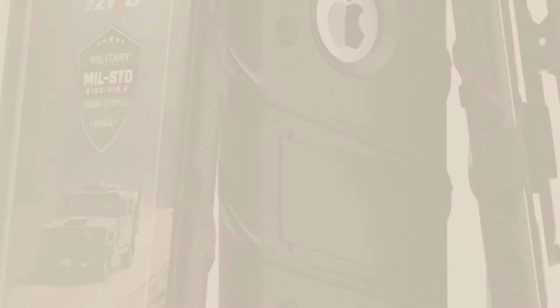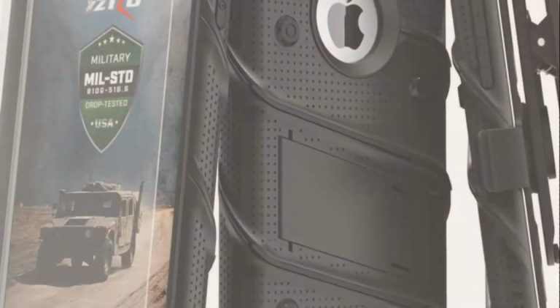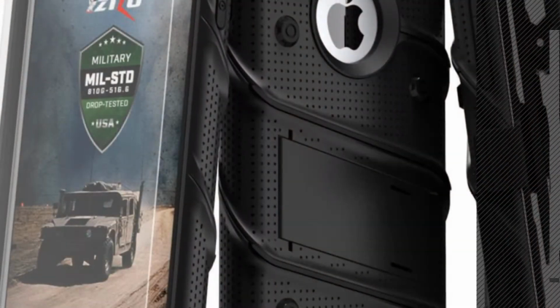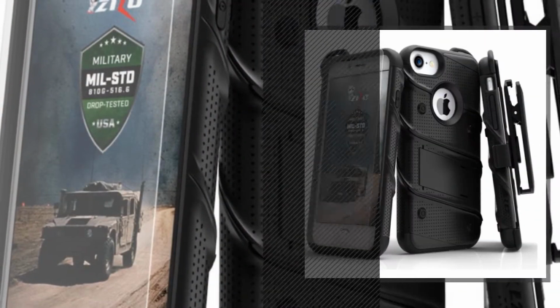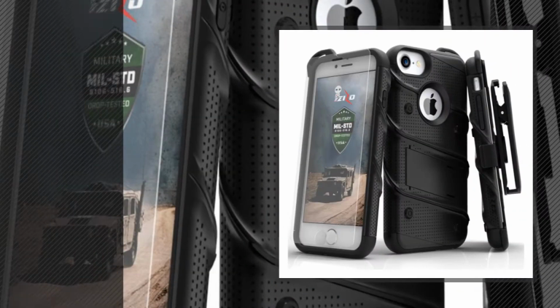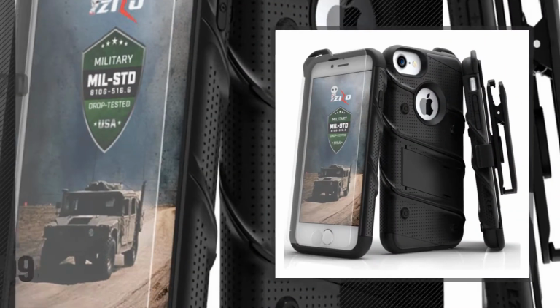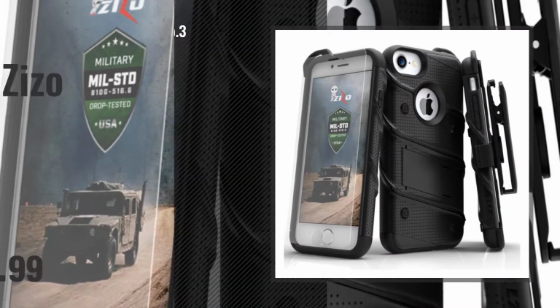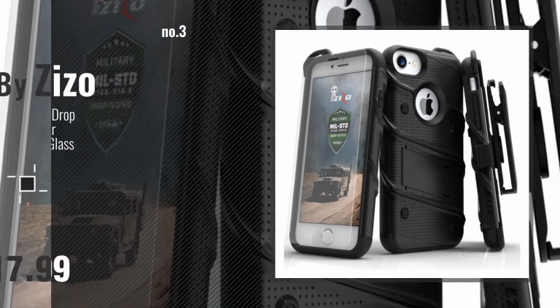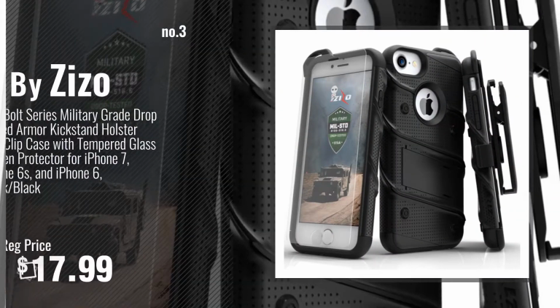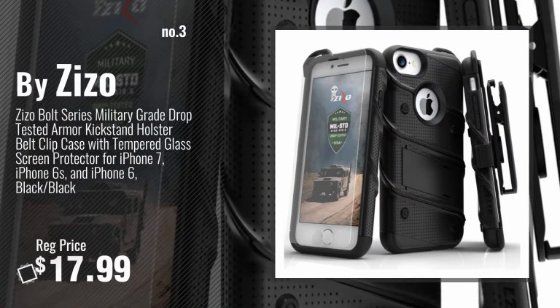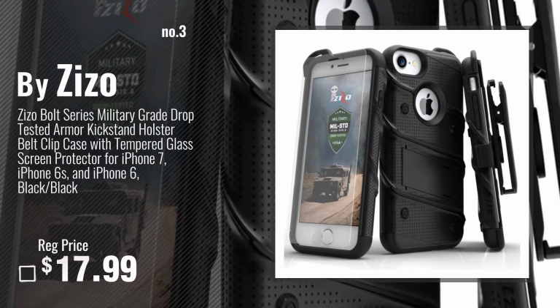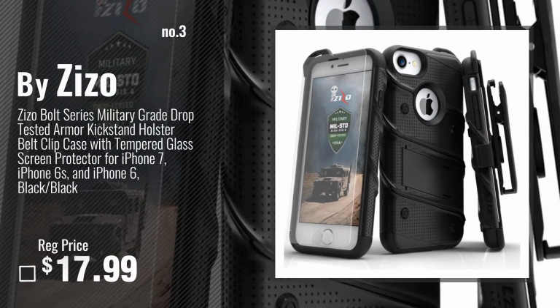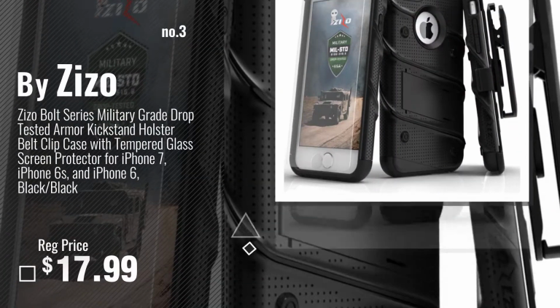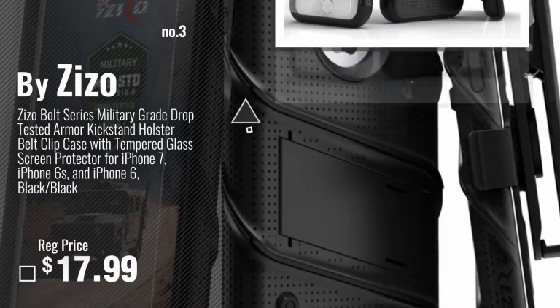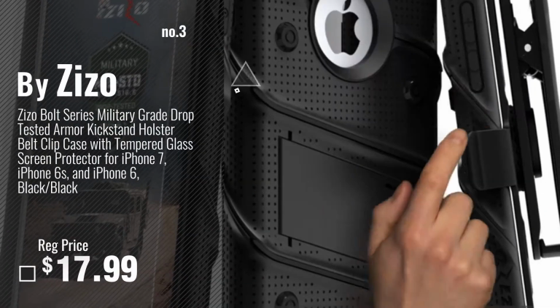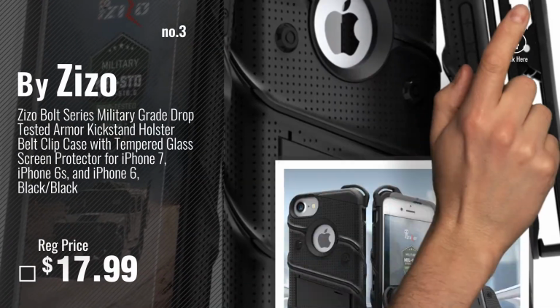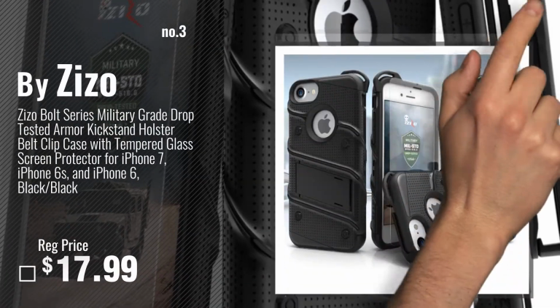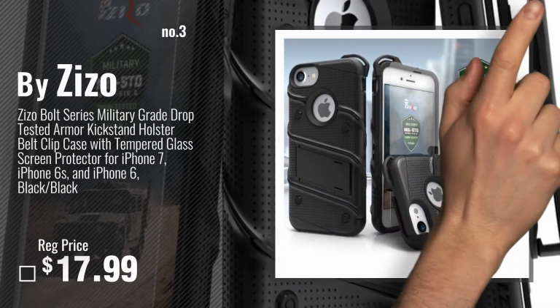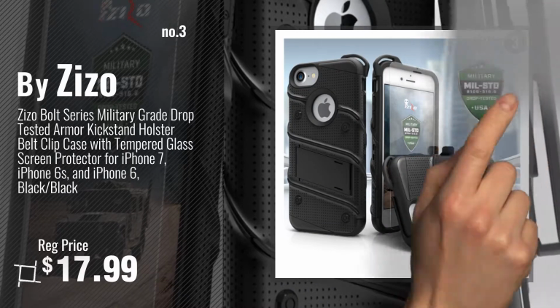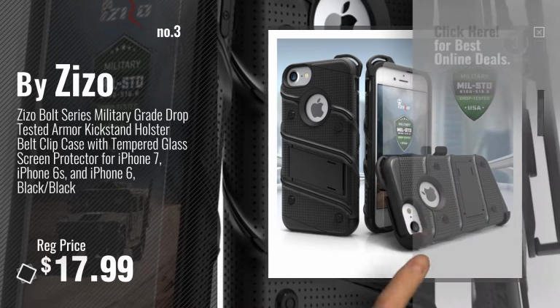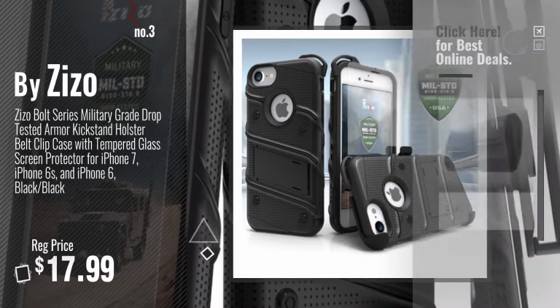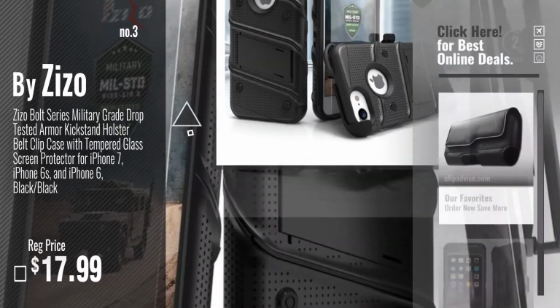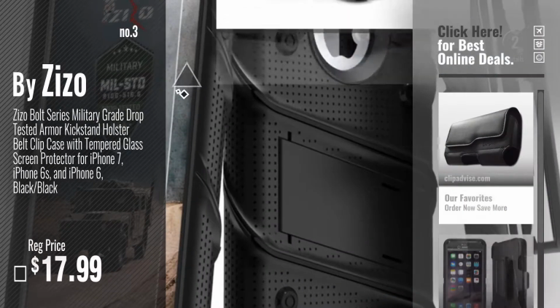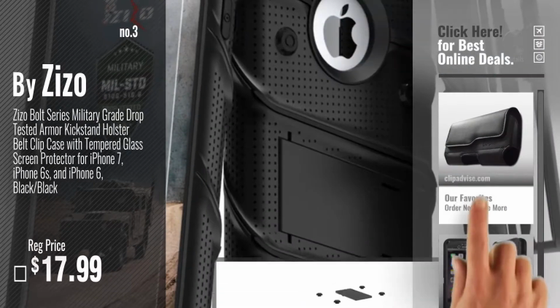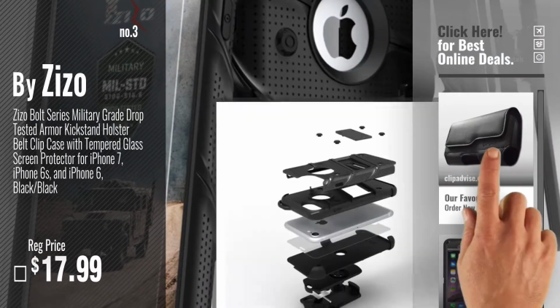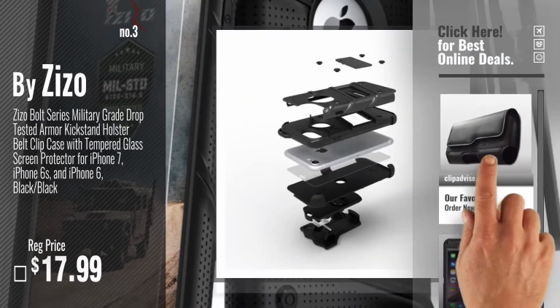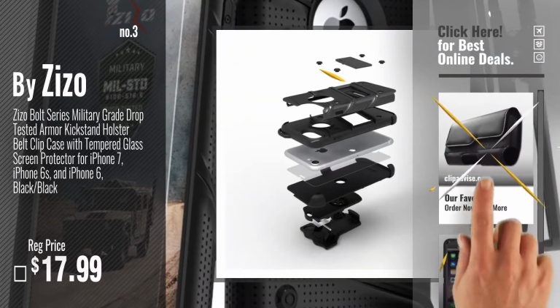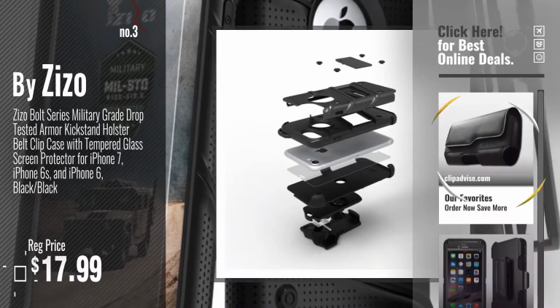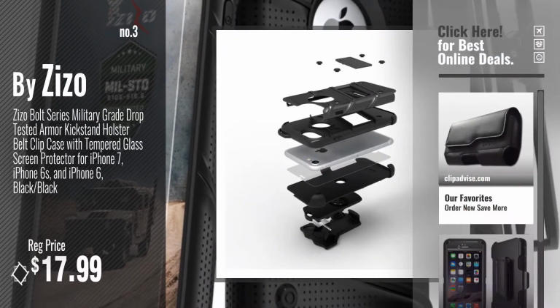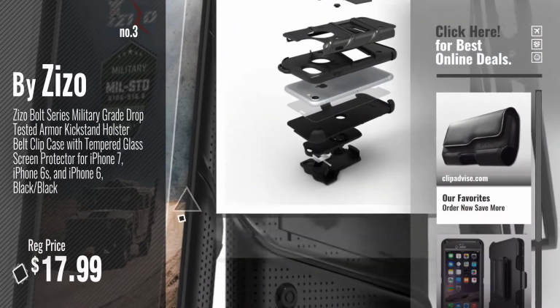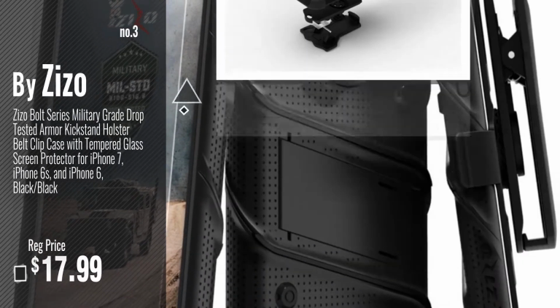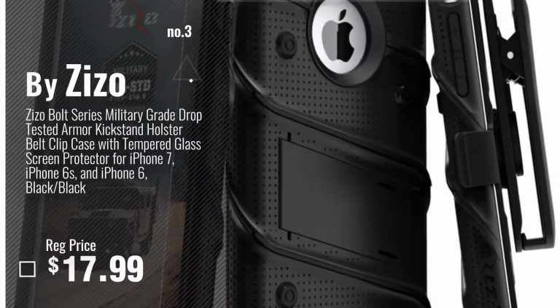Number 3, by Azizo. Get your favorite iPhone 6 case belt clip now — just click this circle in the corner.